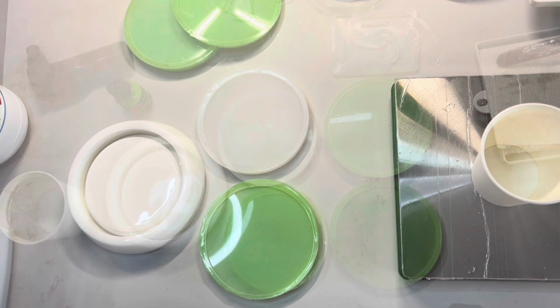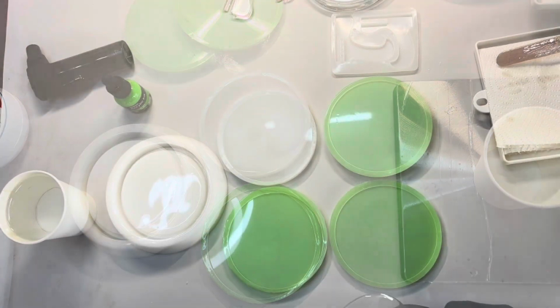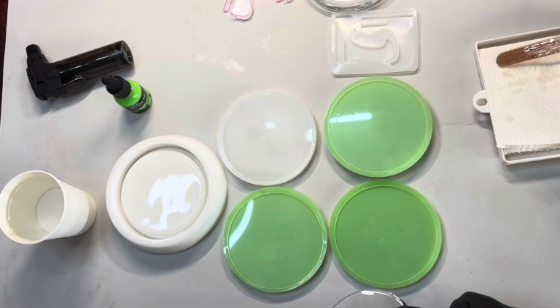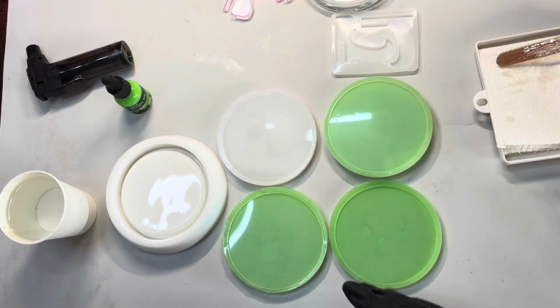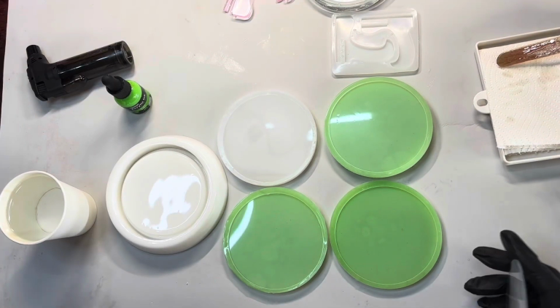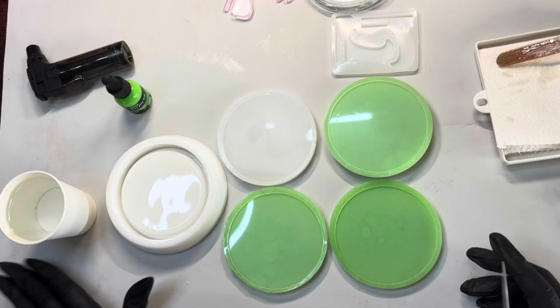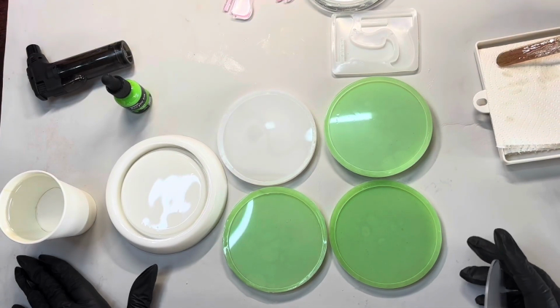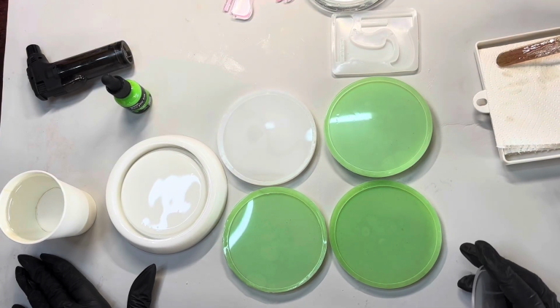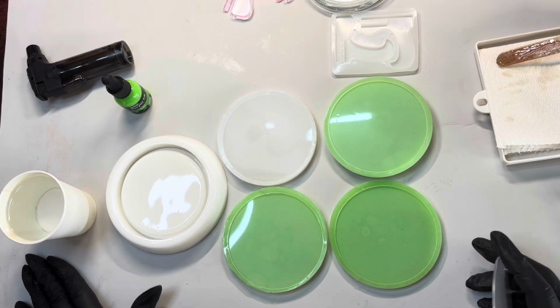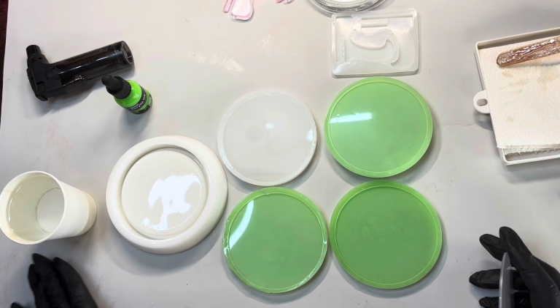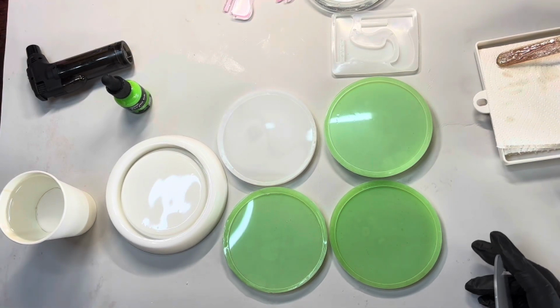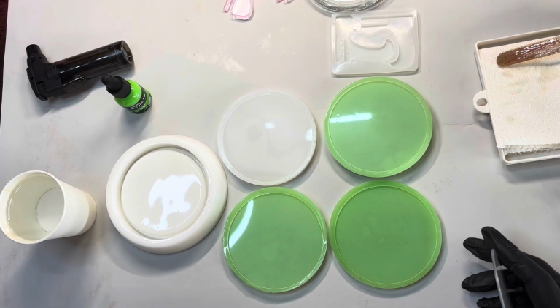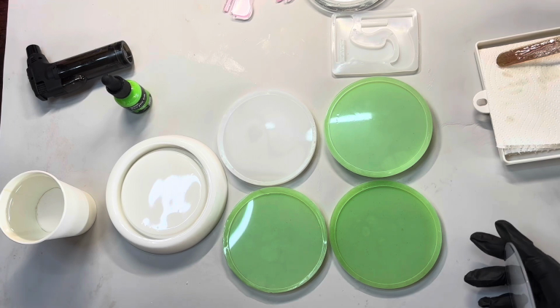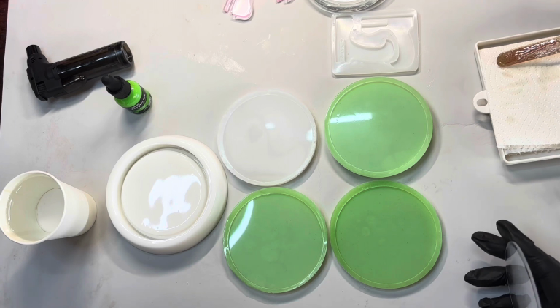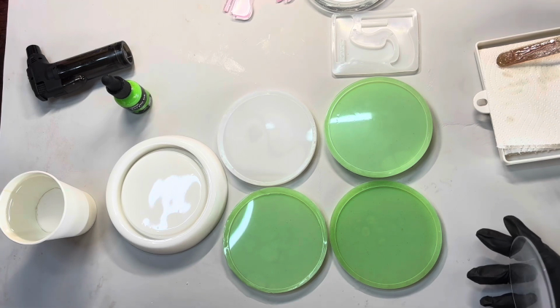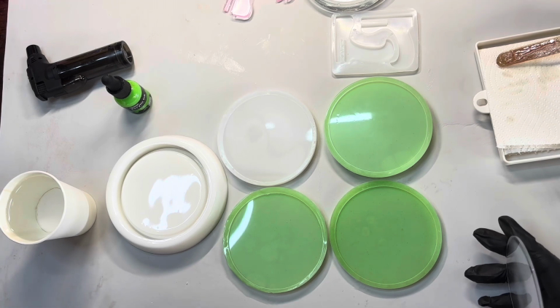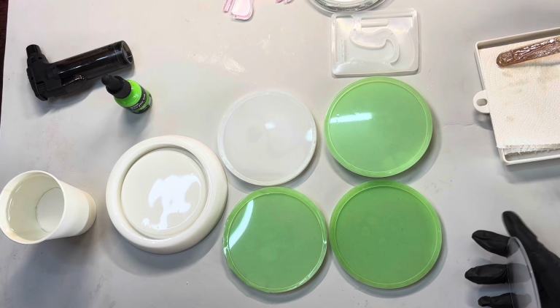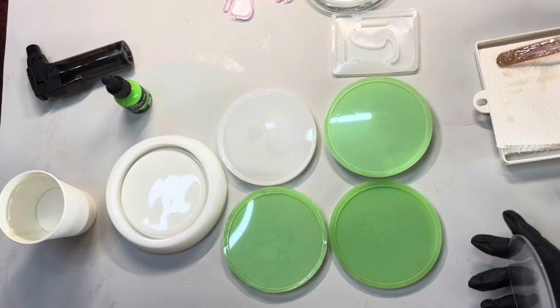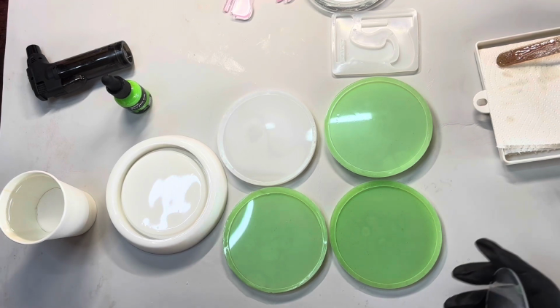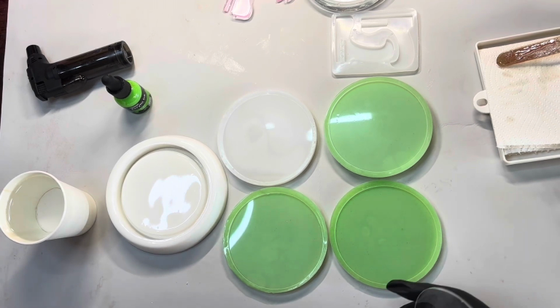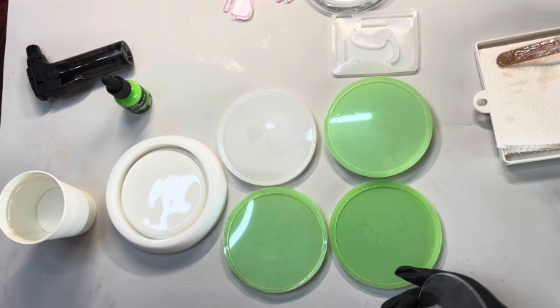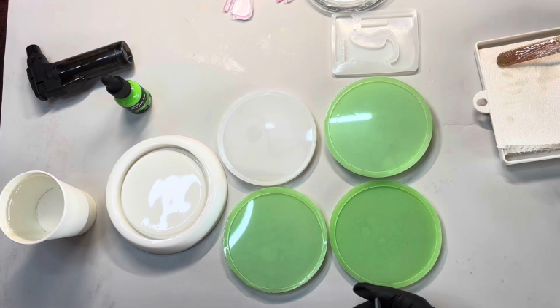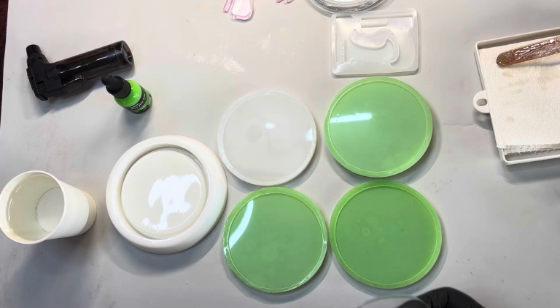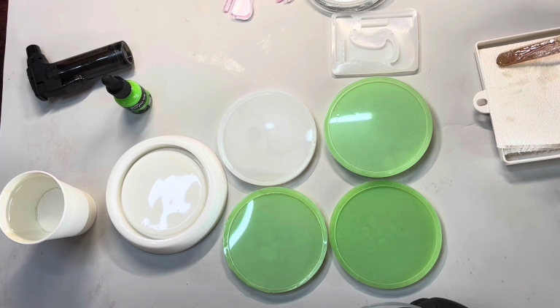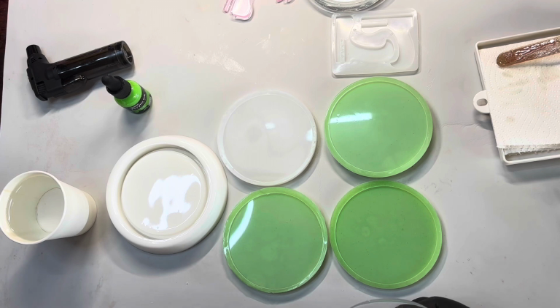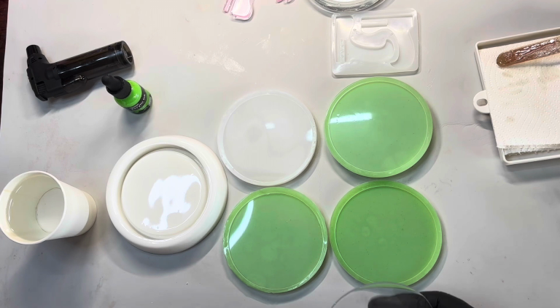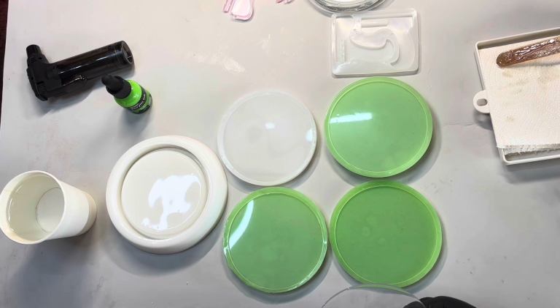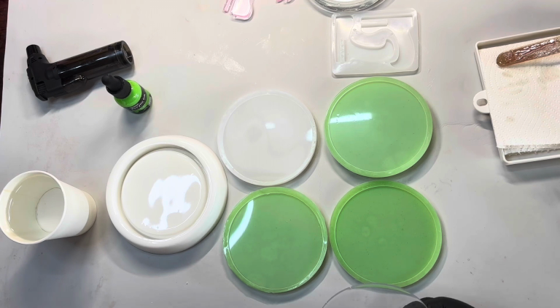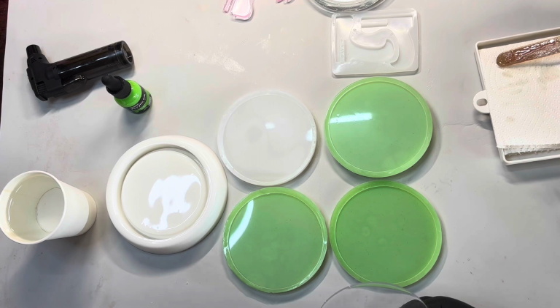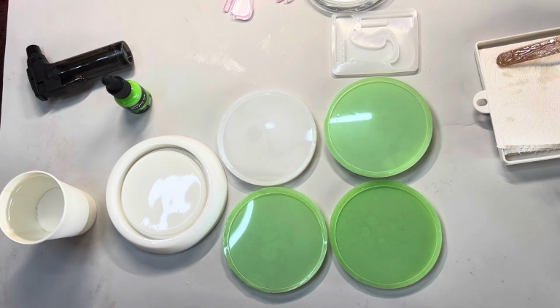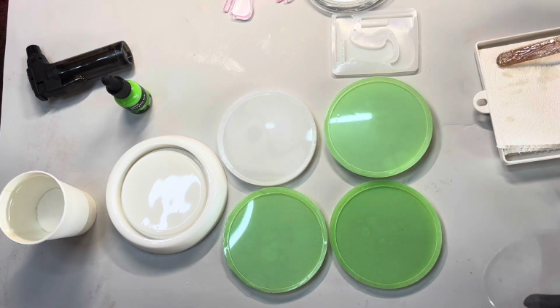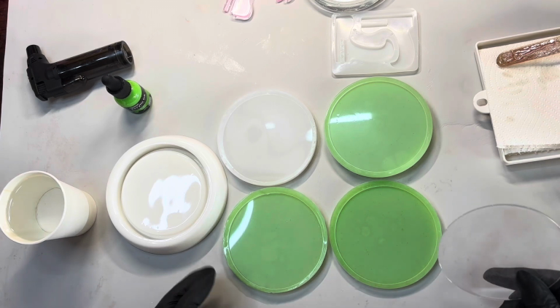Okay, I'm back. I have mixed up my resin and I've let it sit for about 10 minutes now since I finished mixing.